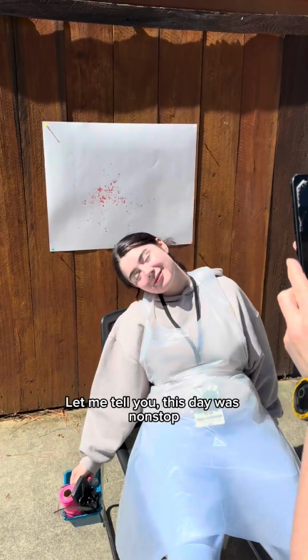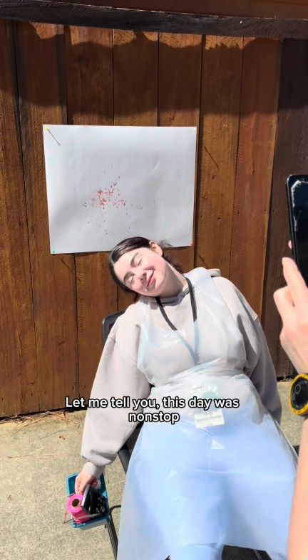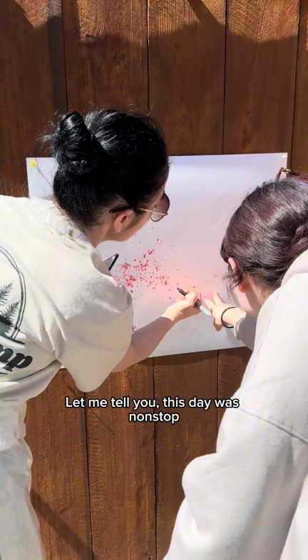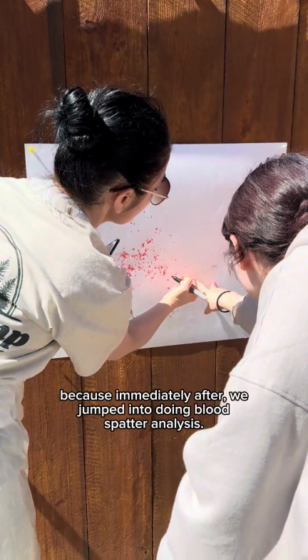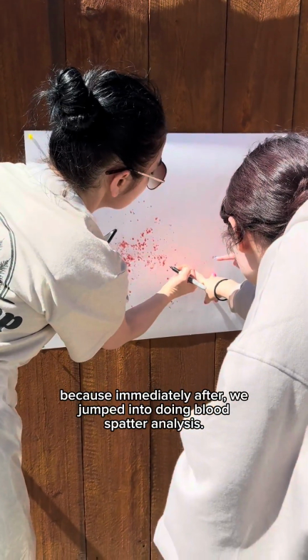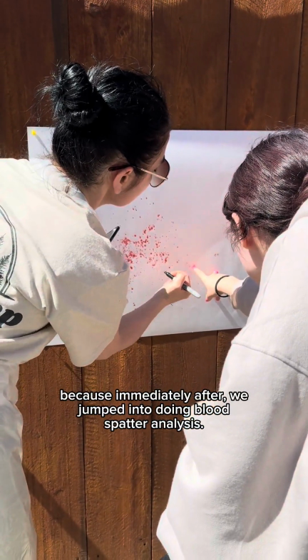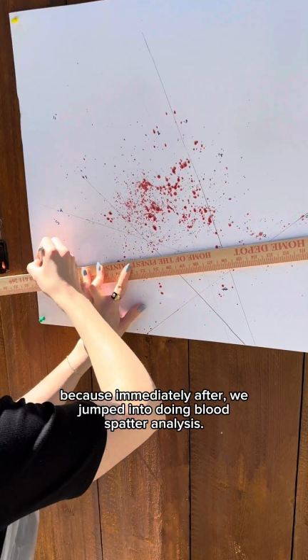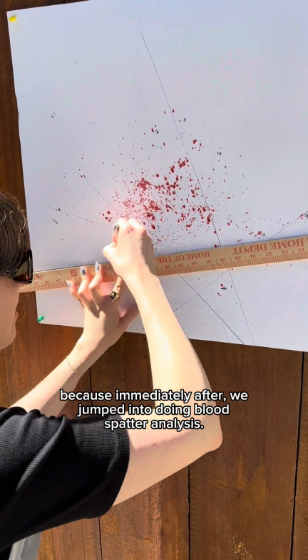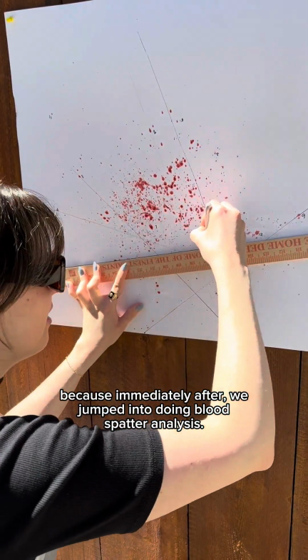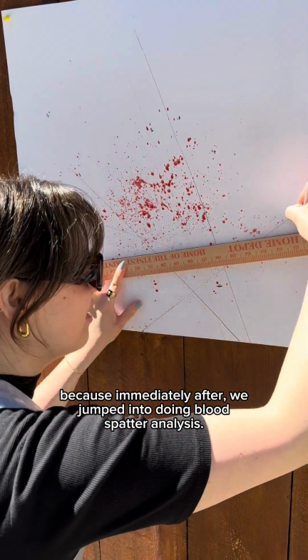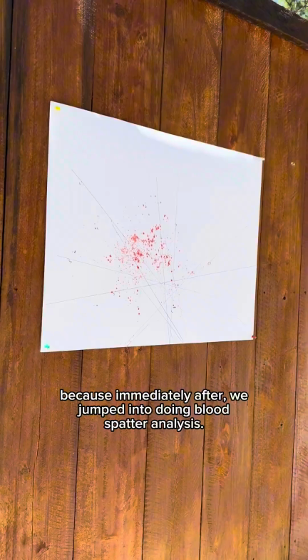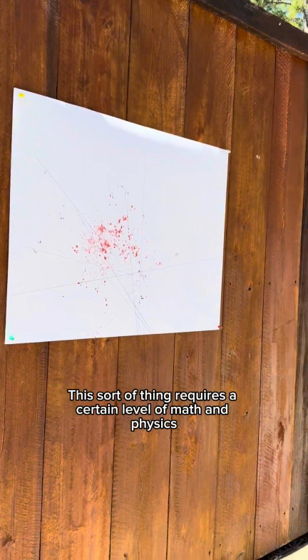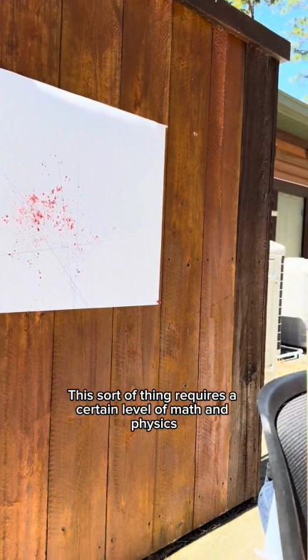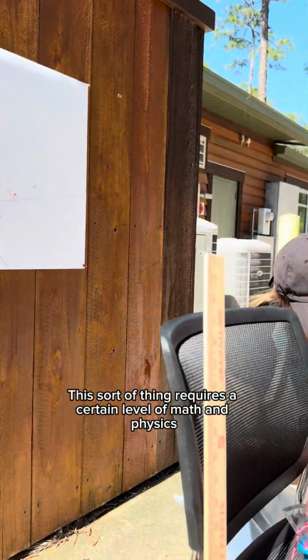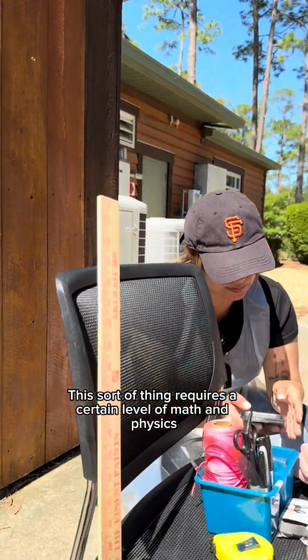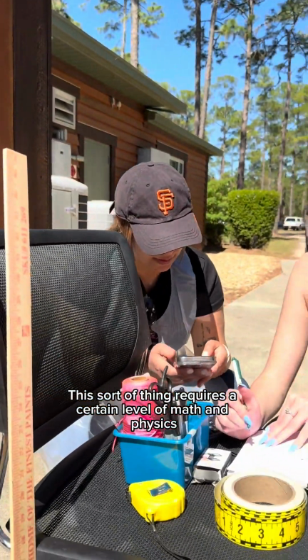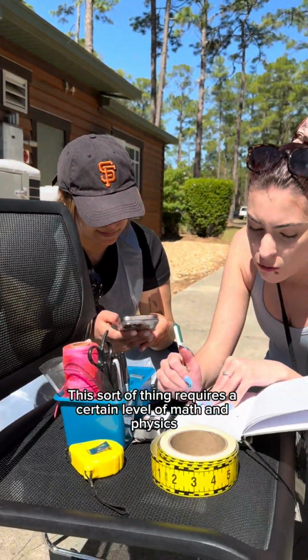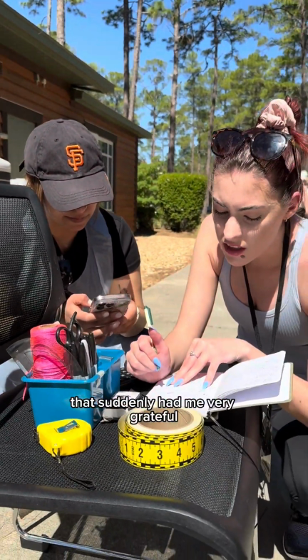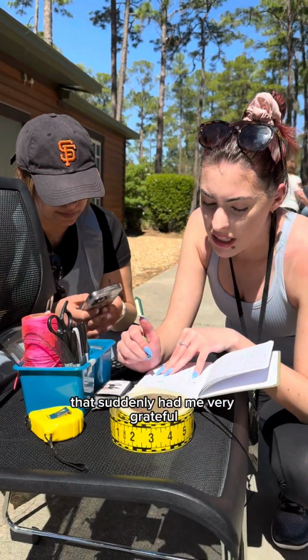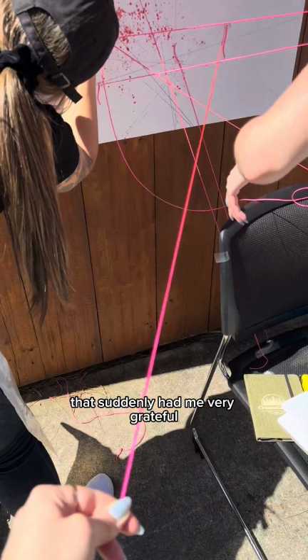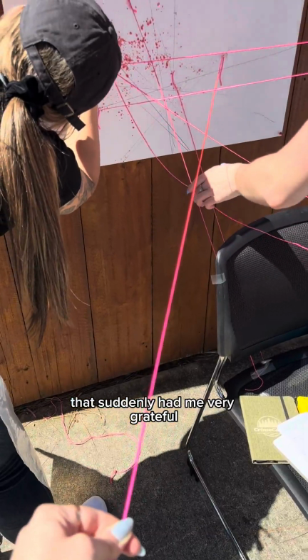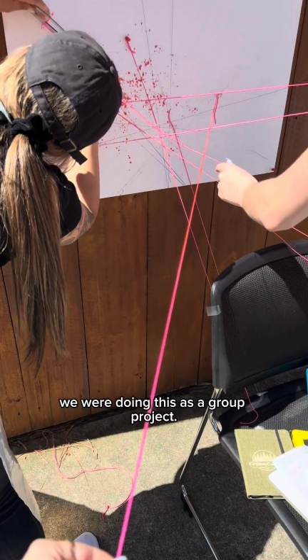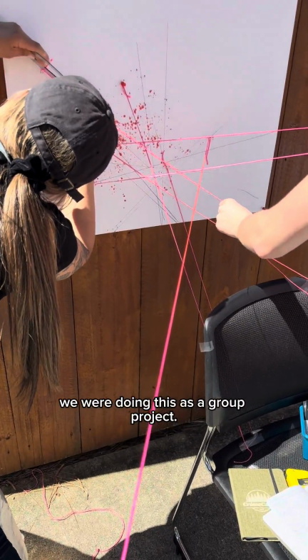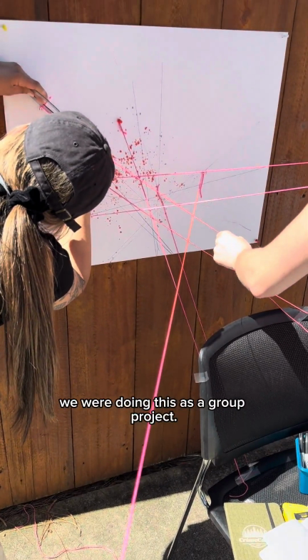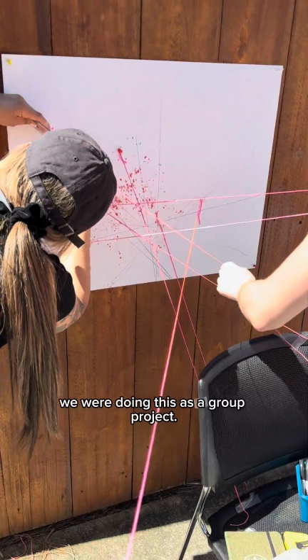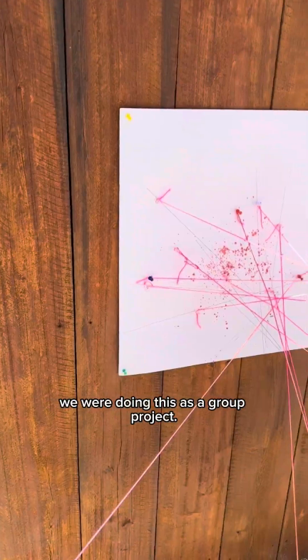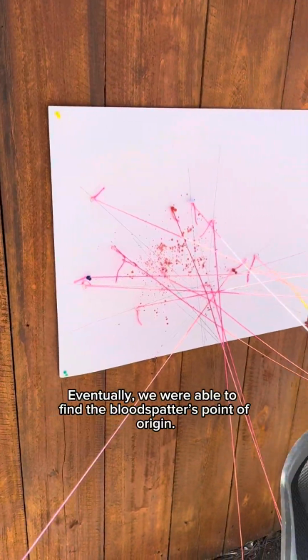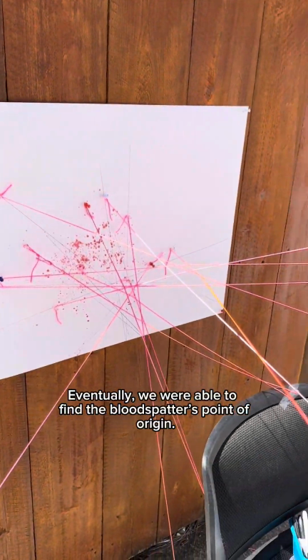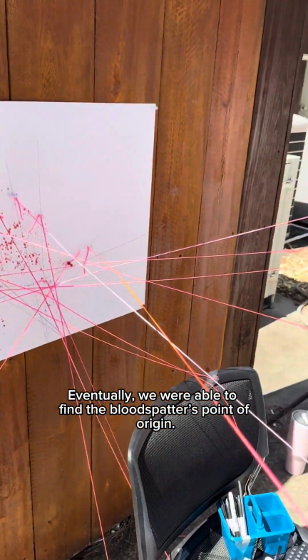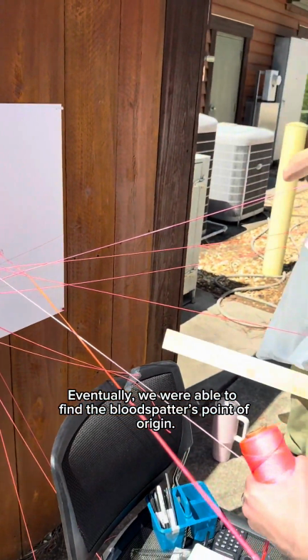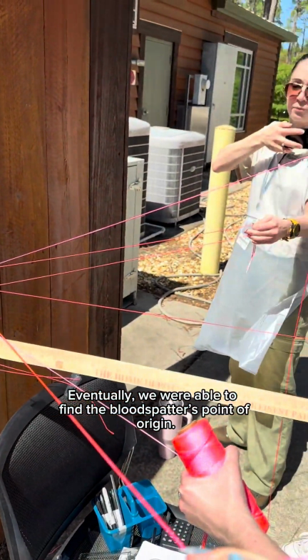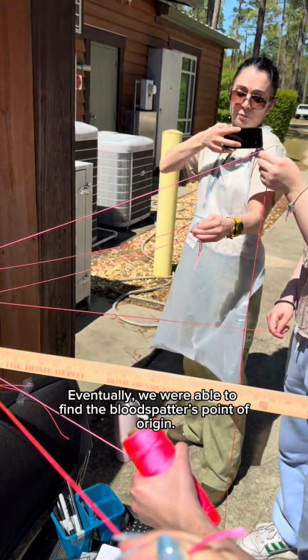This day was nonstop because immediately after we jumped into doing blood spatter analysis. This sort of thing requires a certain level of math and physics that suddenly had me very grateful we were doing this as a group project. Eventually, we were able to find the blood spatter's point of origin.